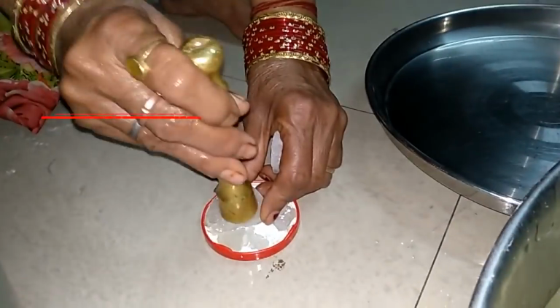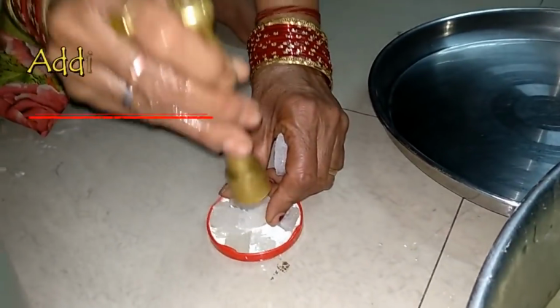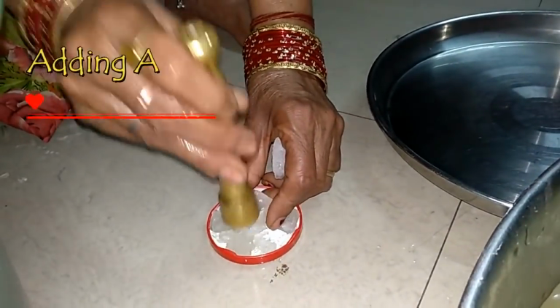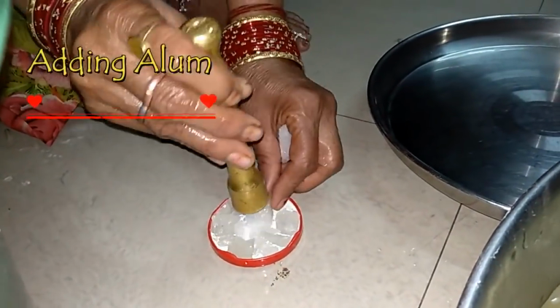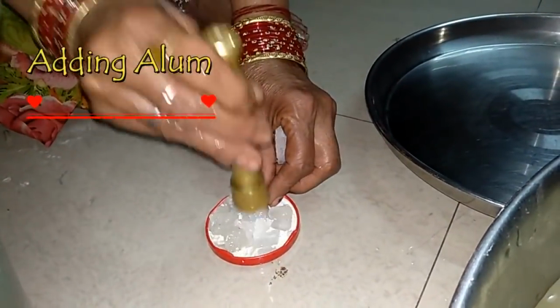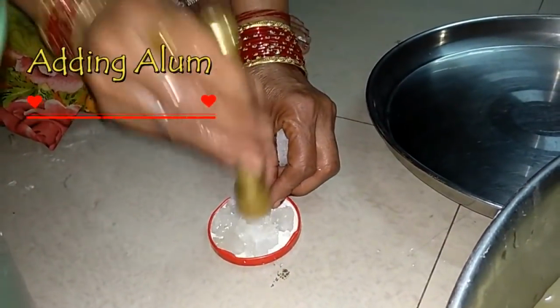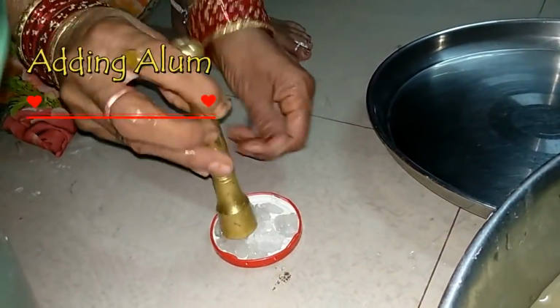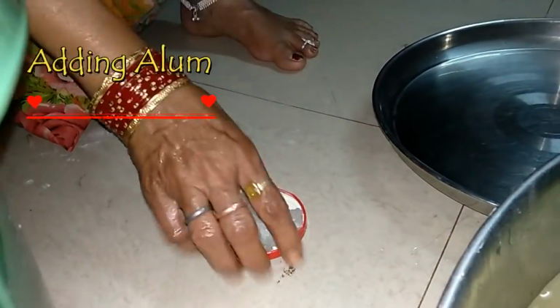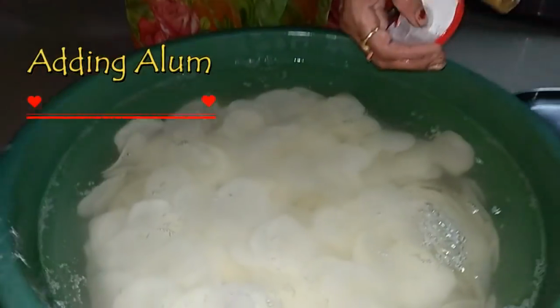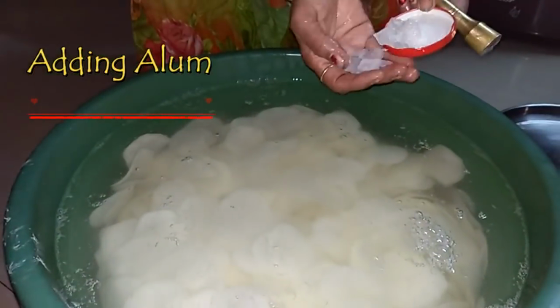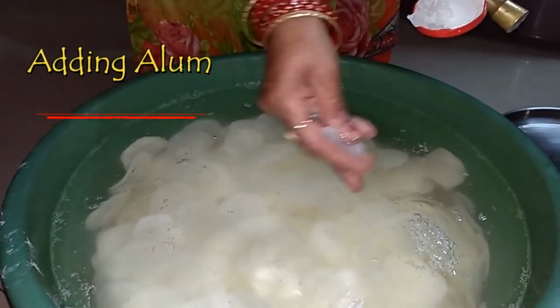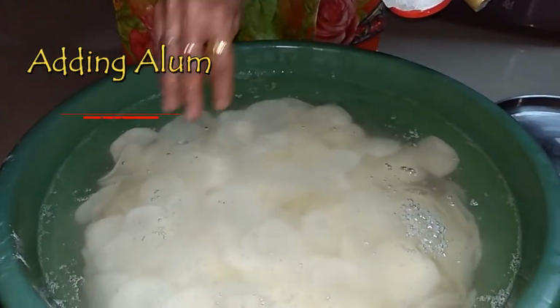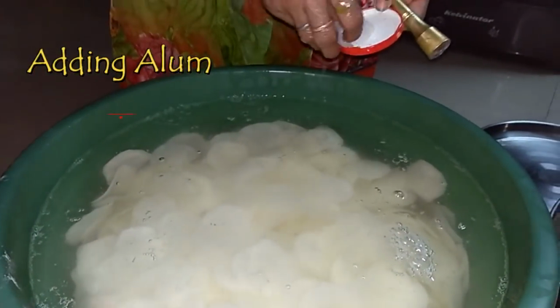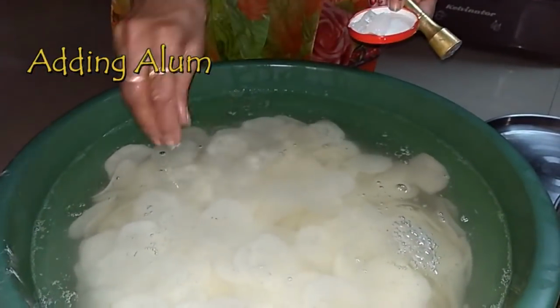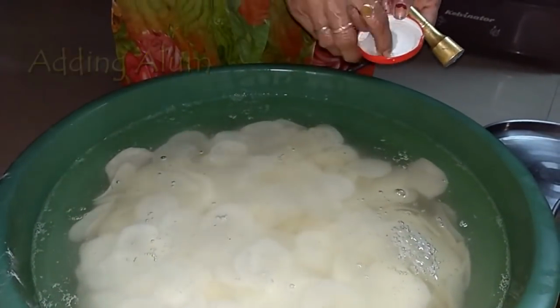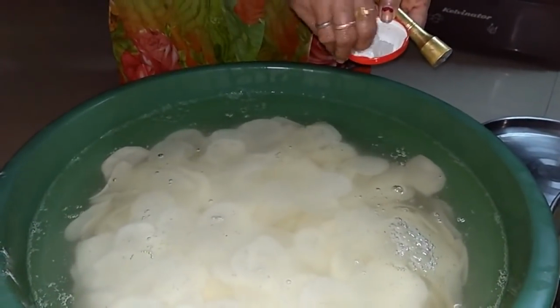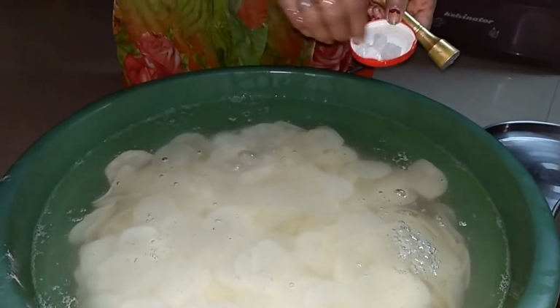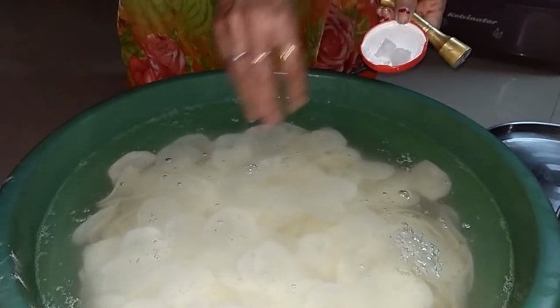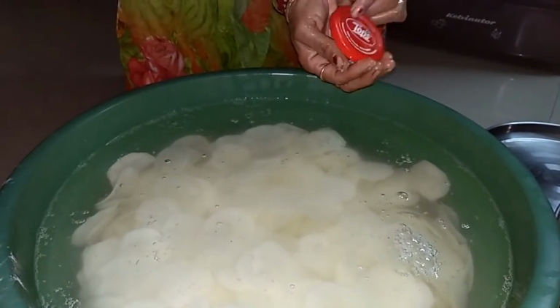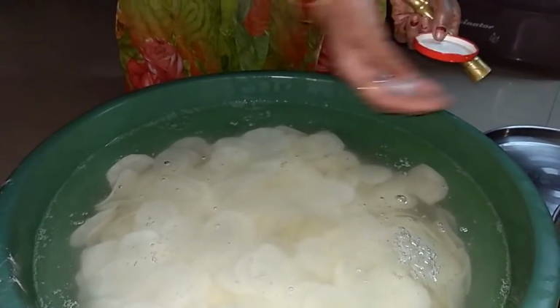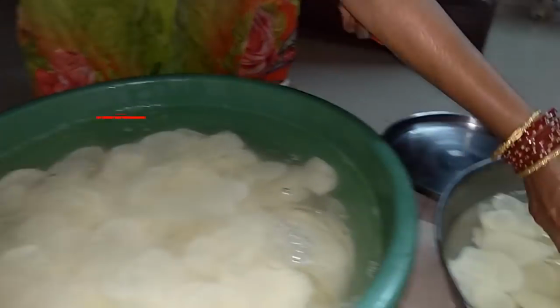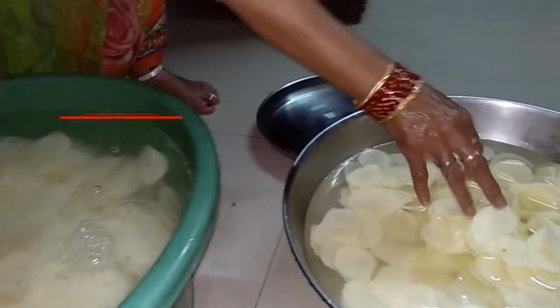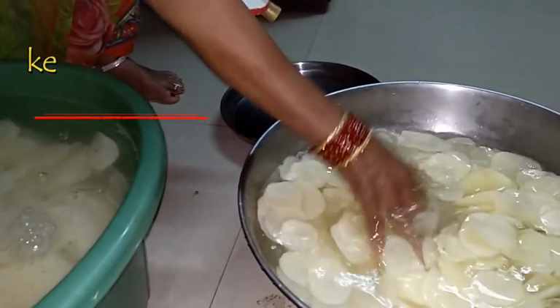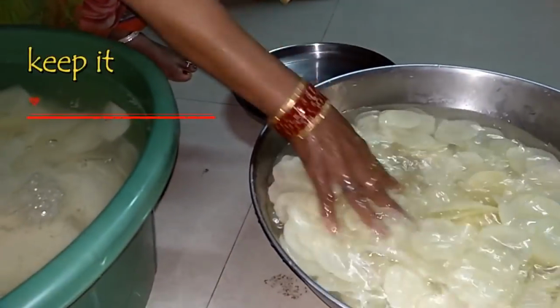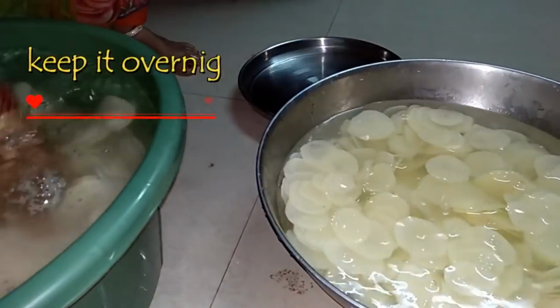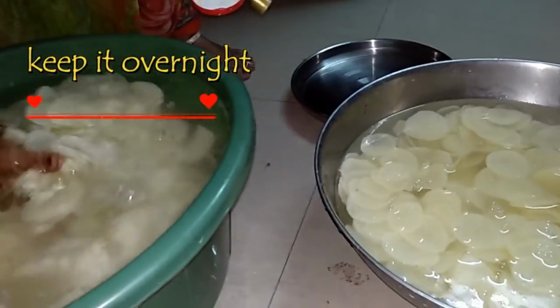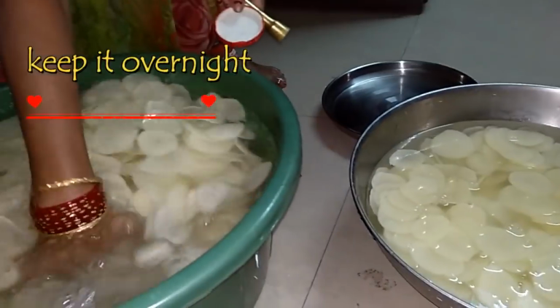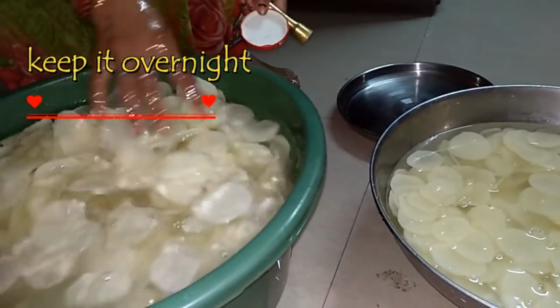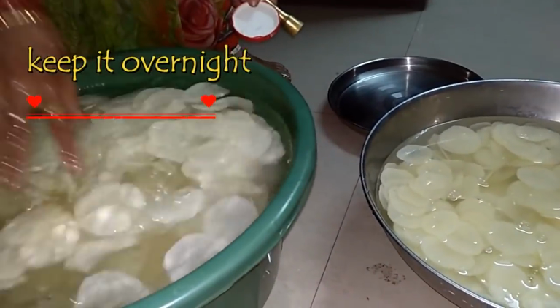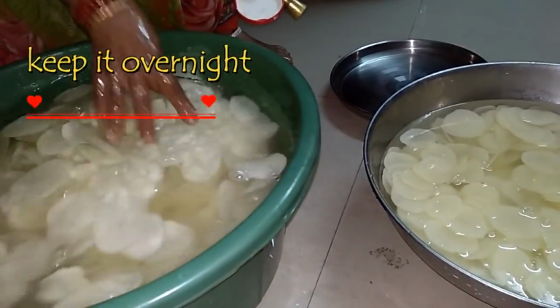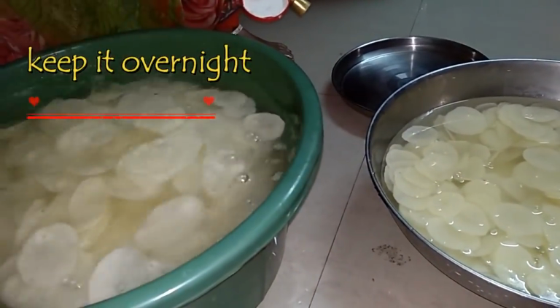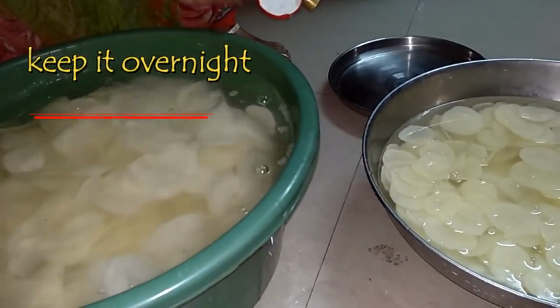Before we proceed, we add a fruit crystal which is called alum in English. This will give the chips a good texture and keep them wide and white.